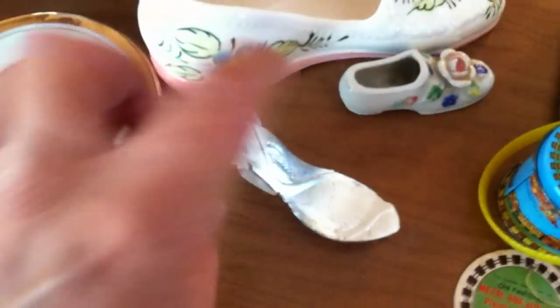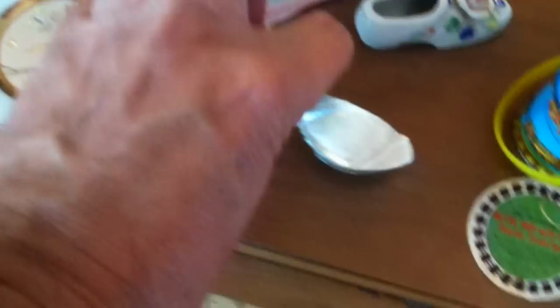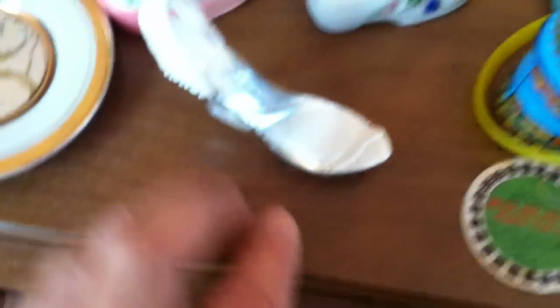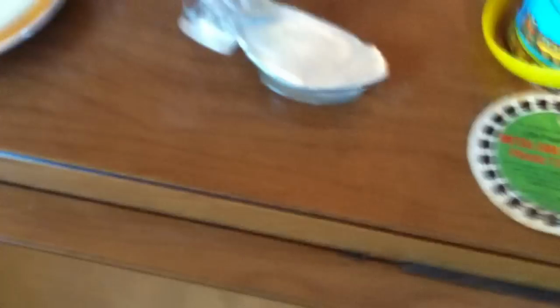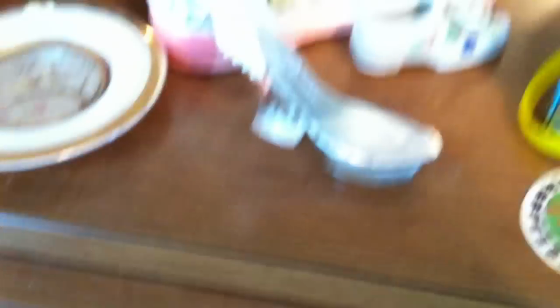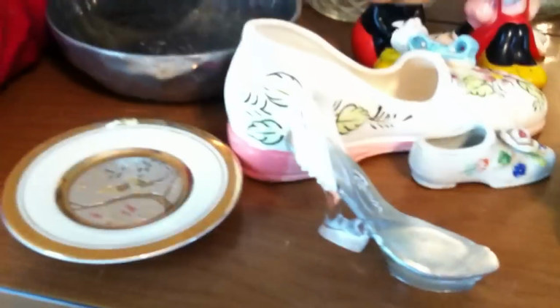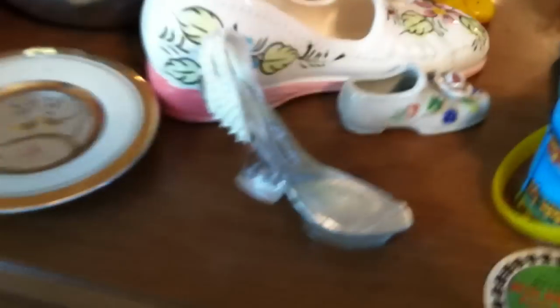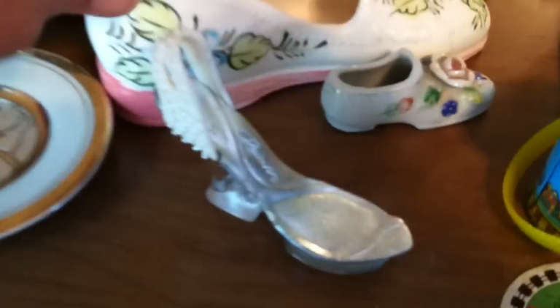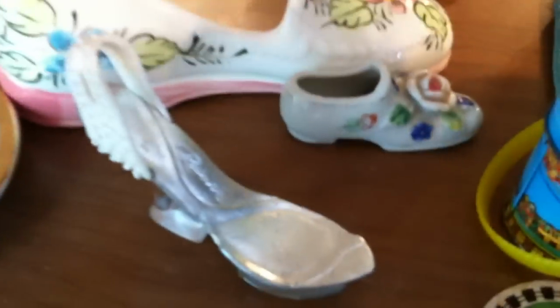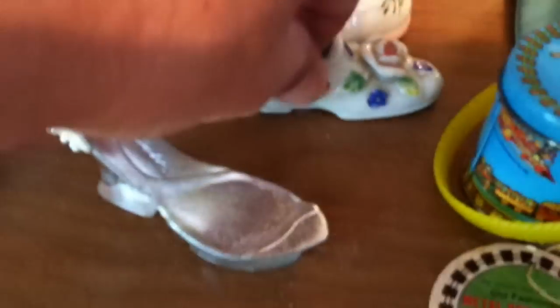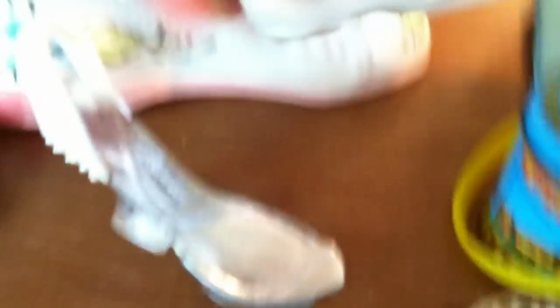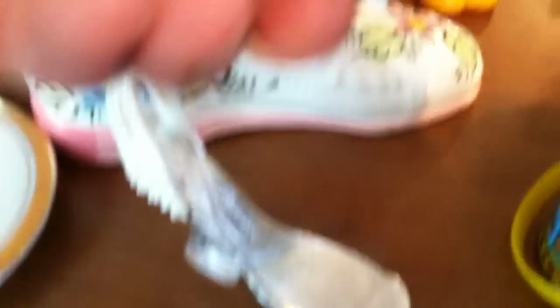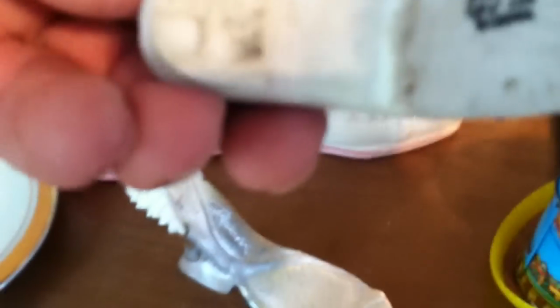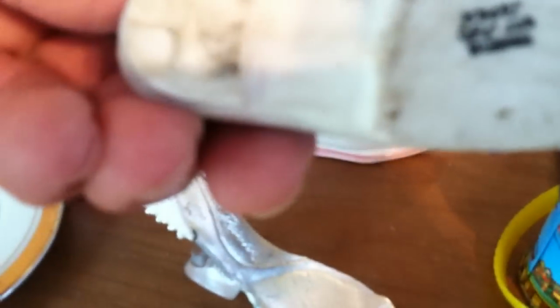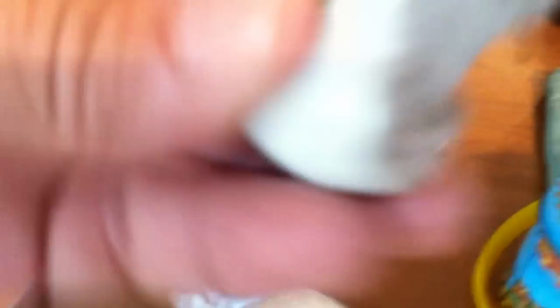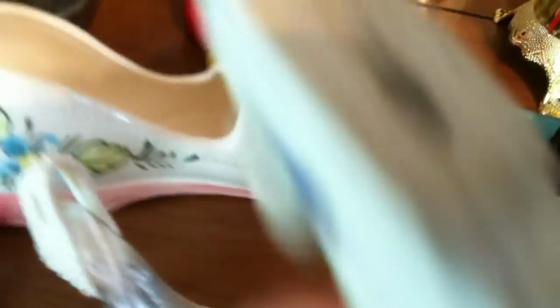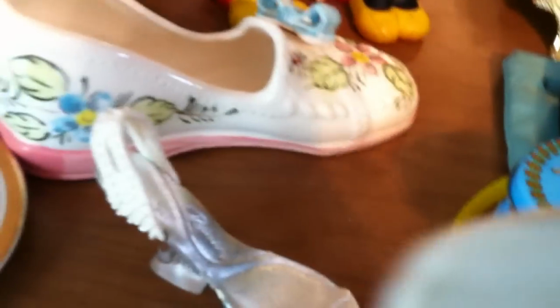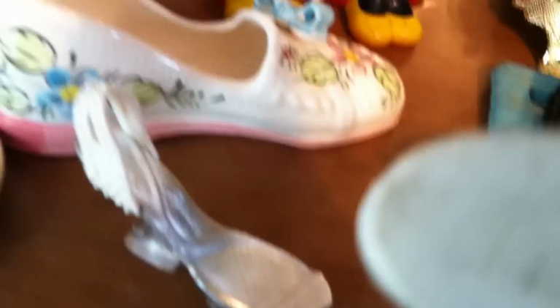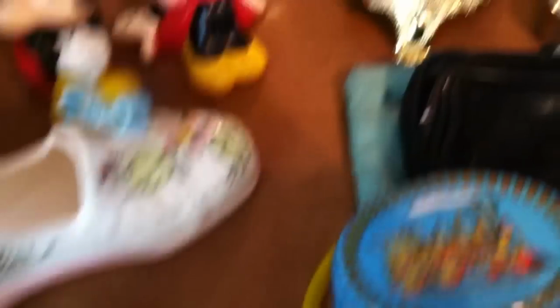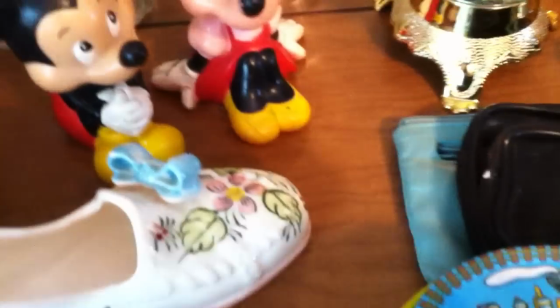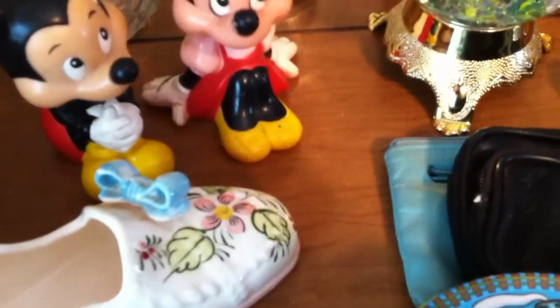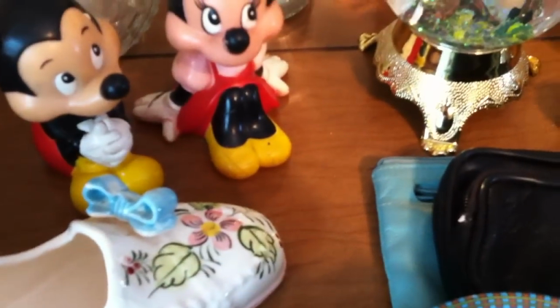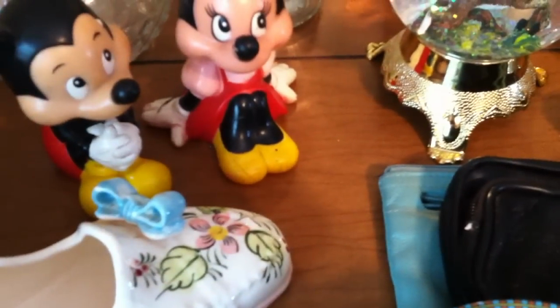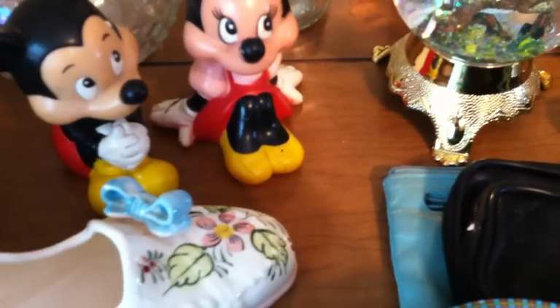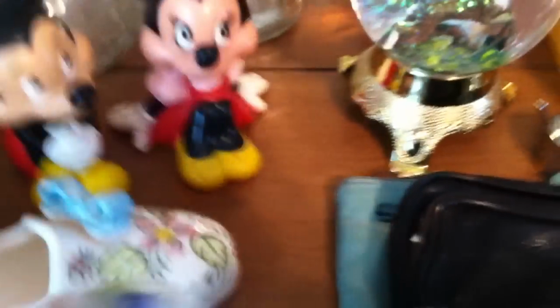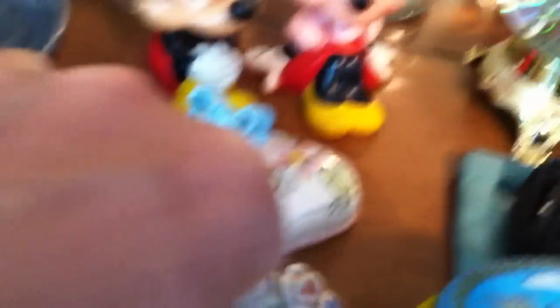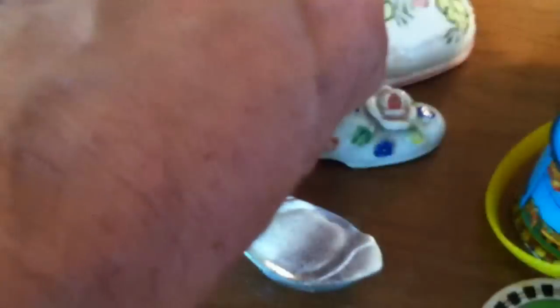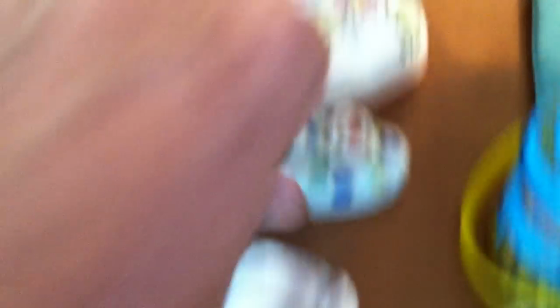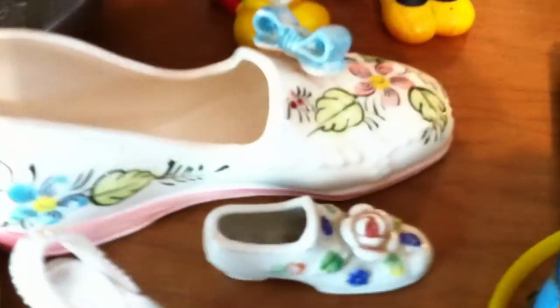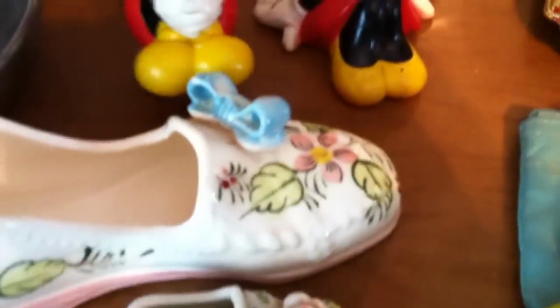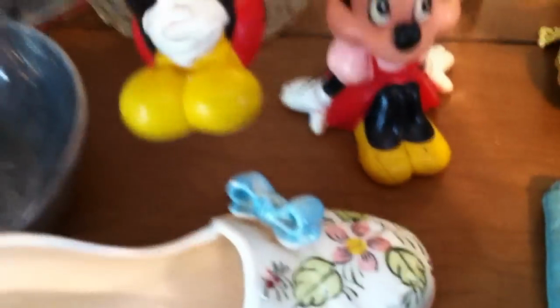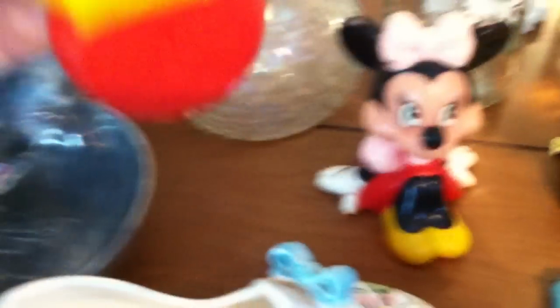For you women that collect shoes, there's a few here. This one has Japan on the bottom, so it's really old. Got Minnie and Mickey too.